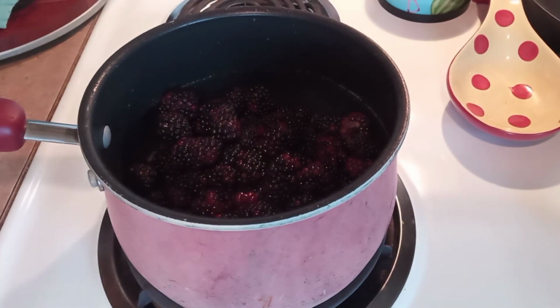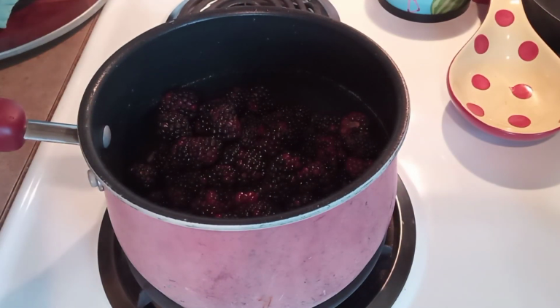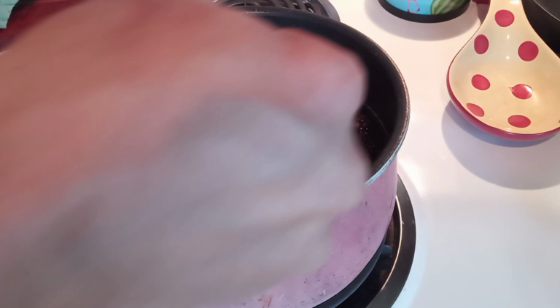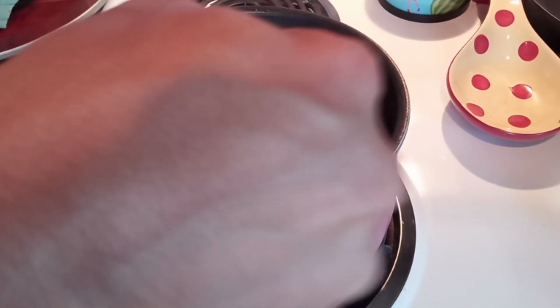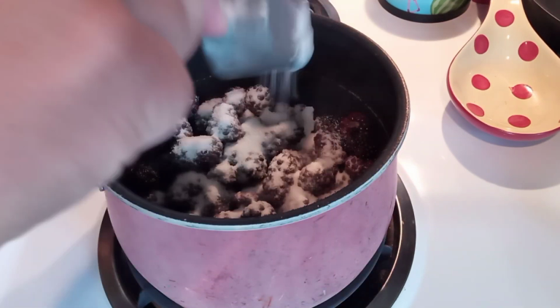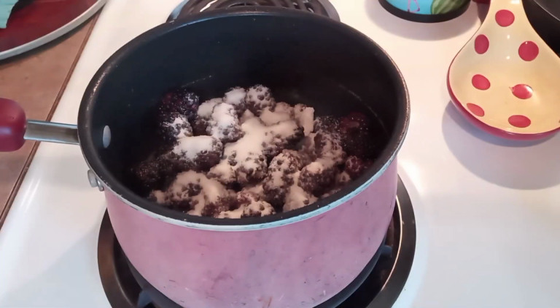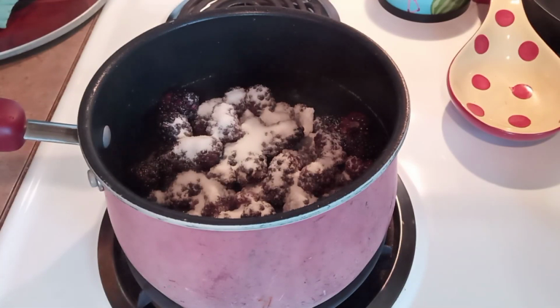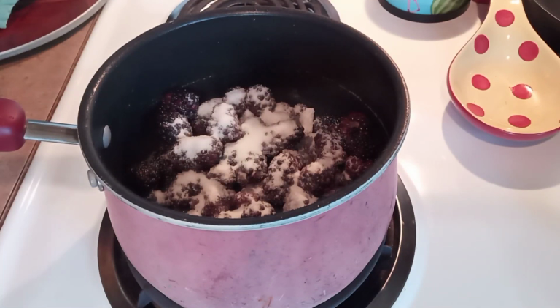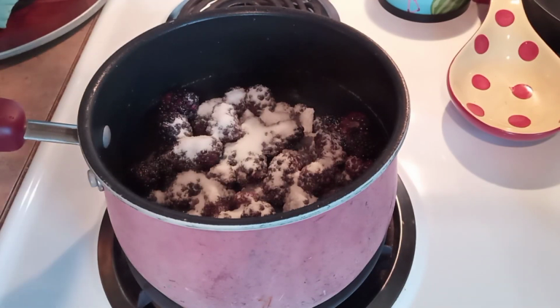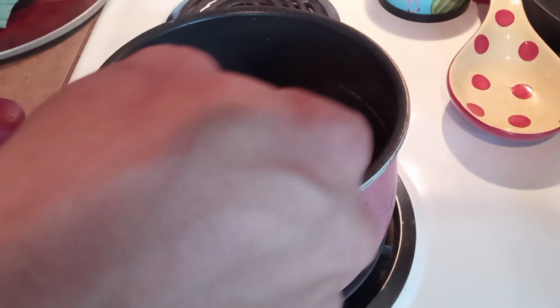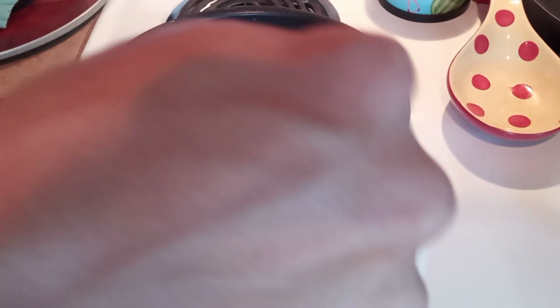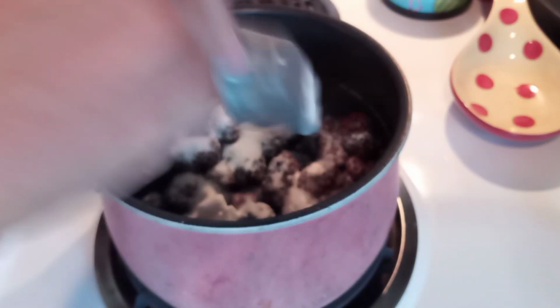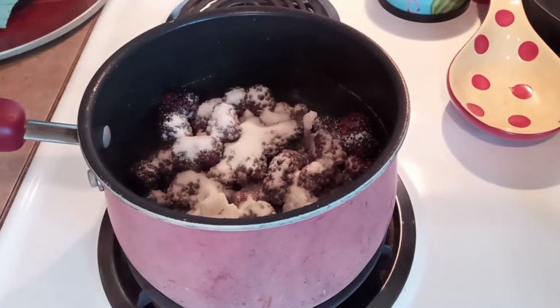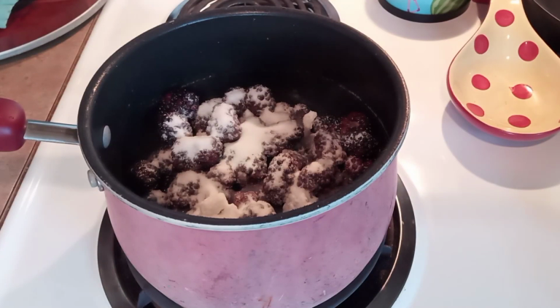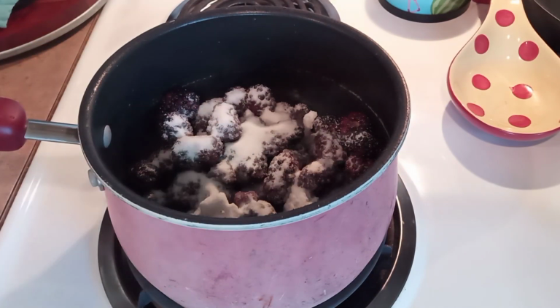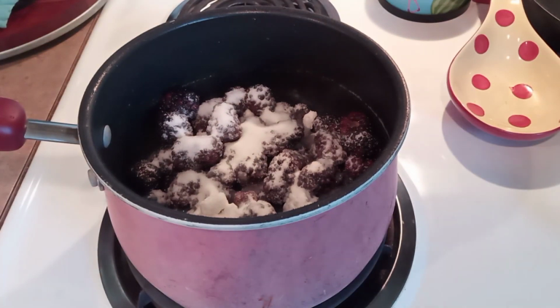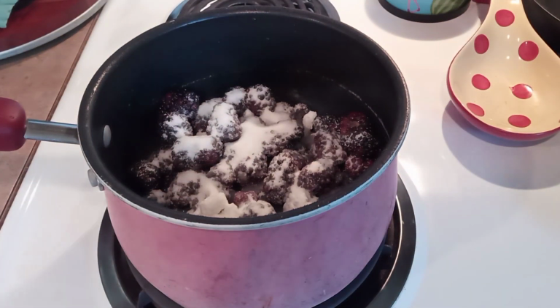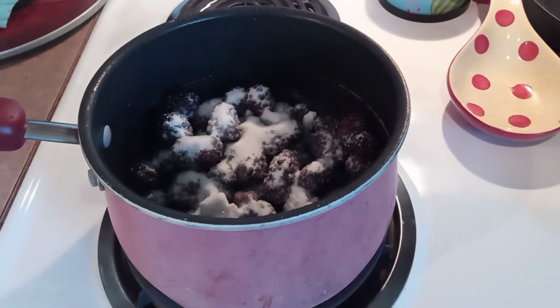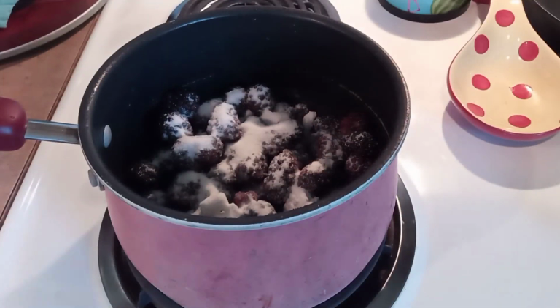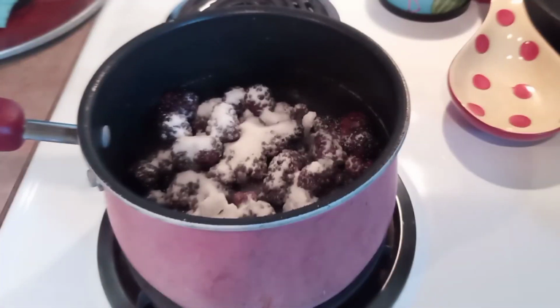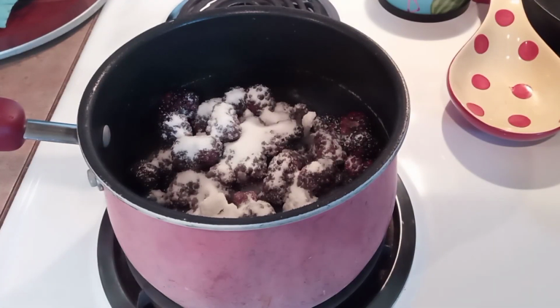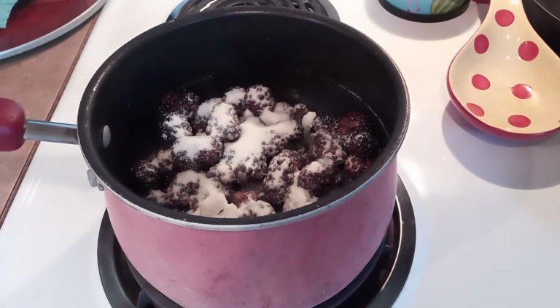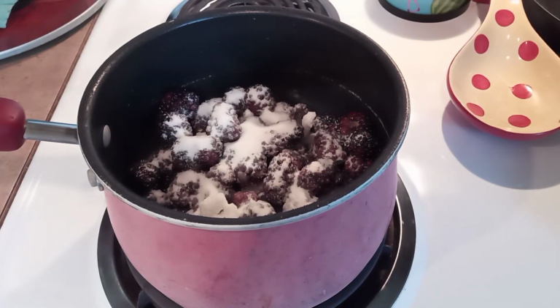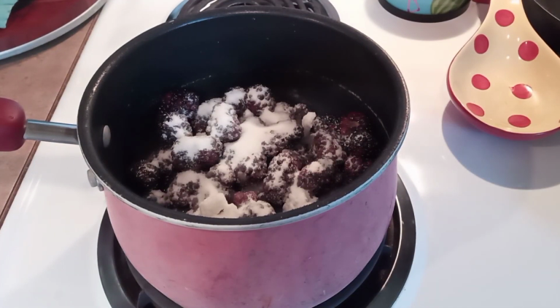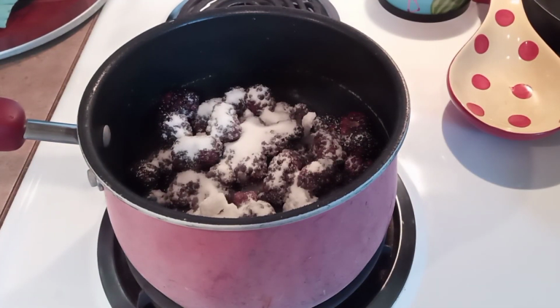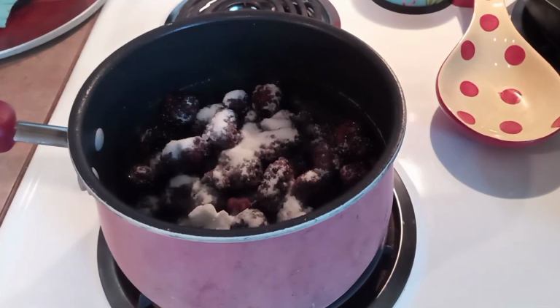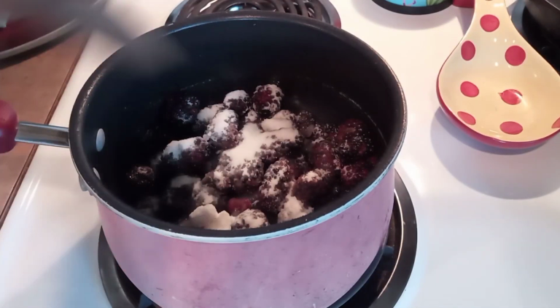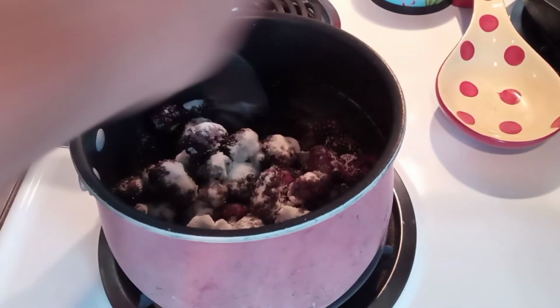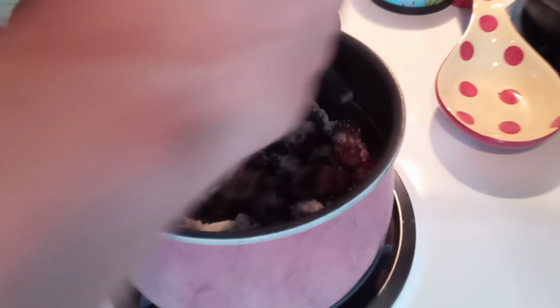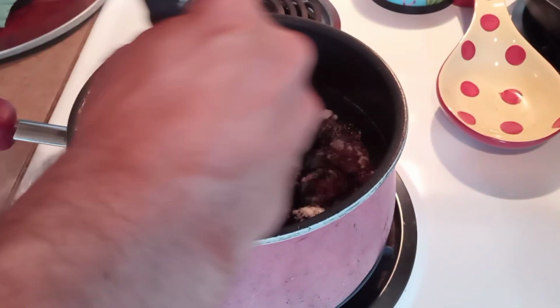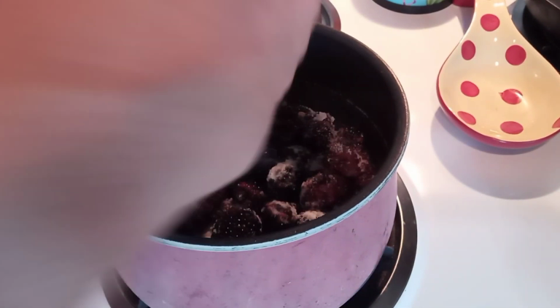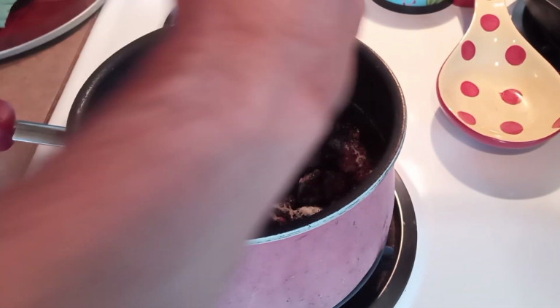We're going to put just enough water in there to kind of cover the bottom and make sure everything doesn't burn, and kind of bring that up to a simmer. I put about a half a cup of sugar in on these, and this is going to help draw some of that natural juice out of those blackberries.